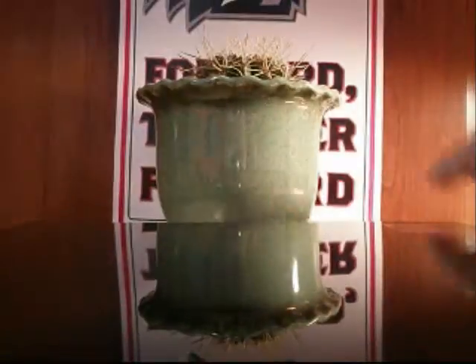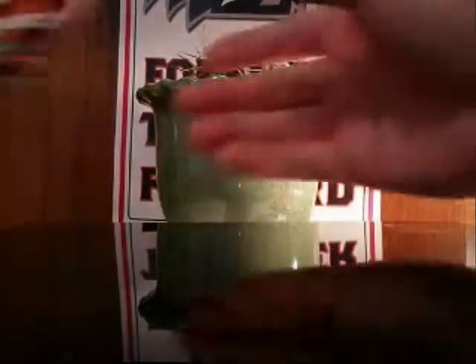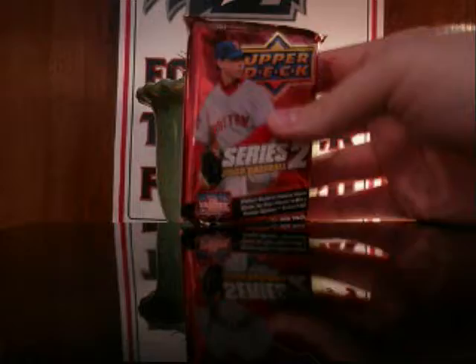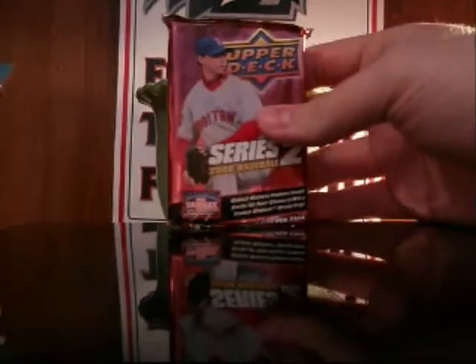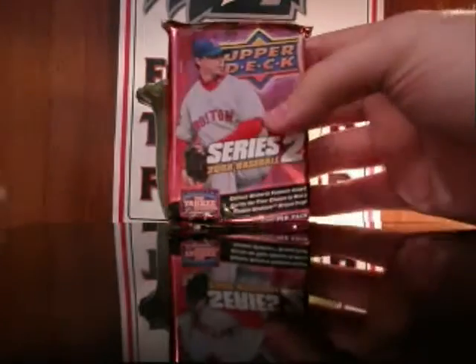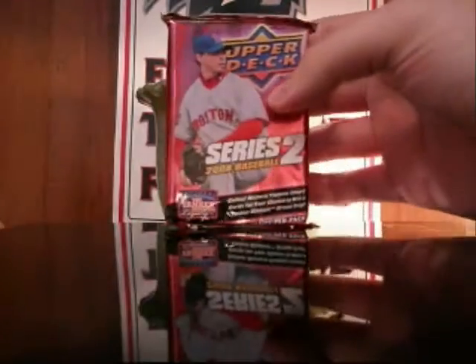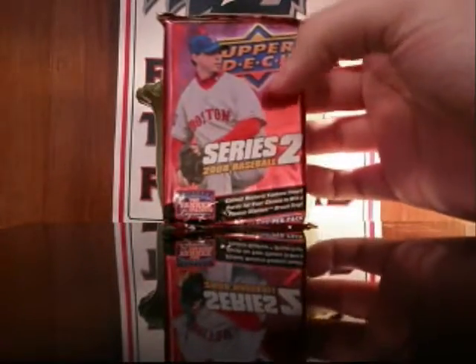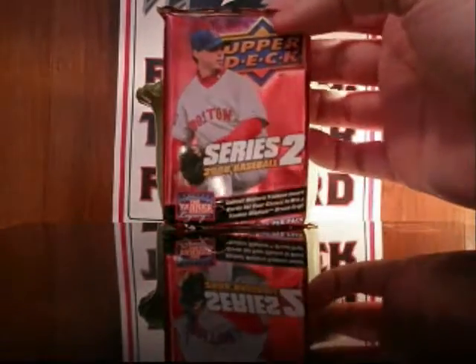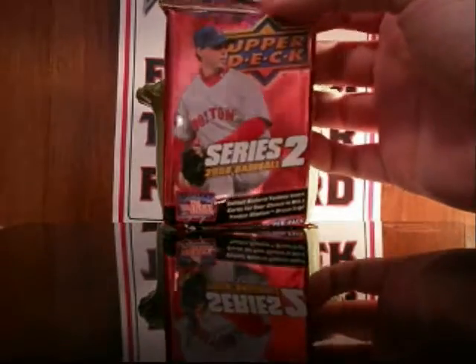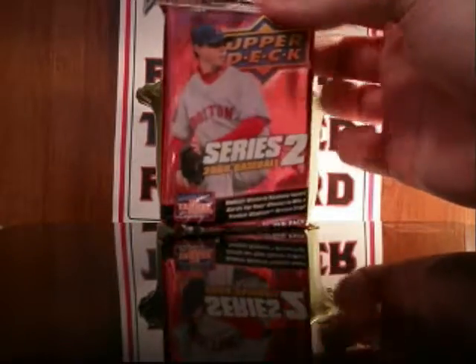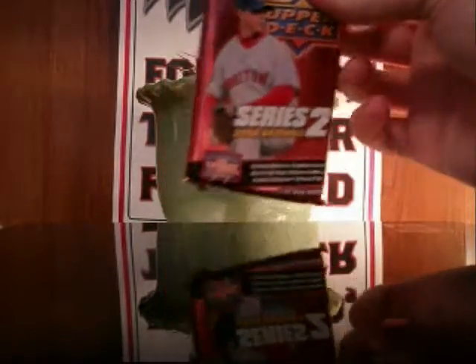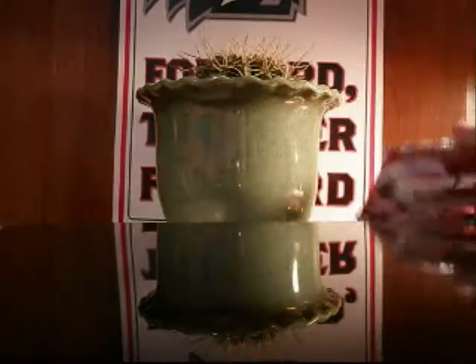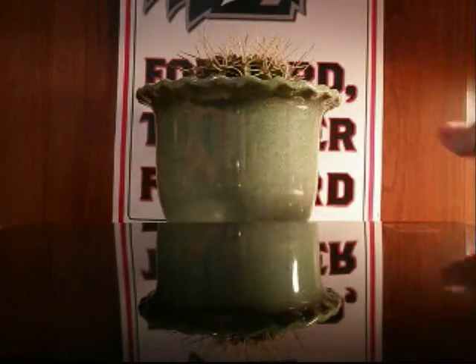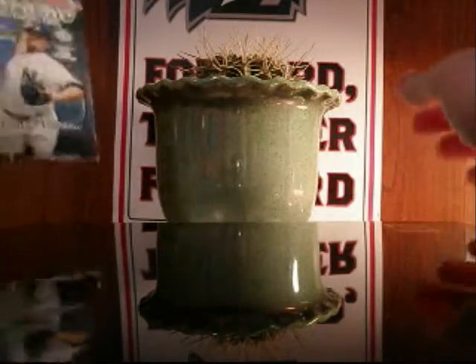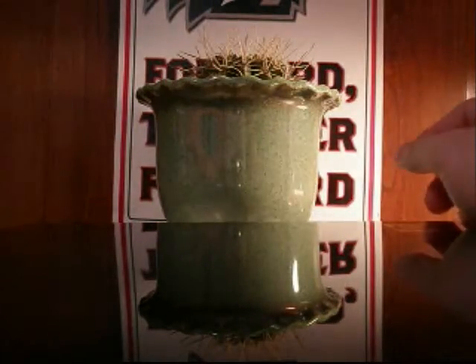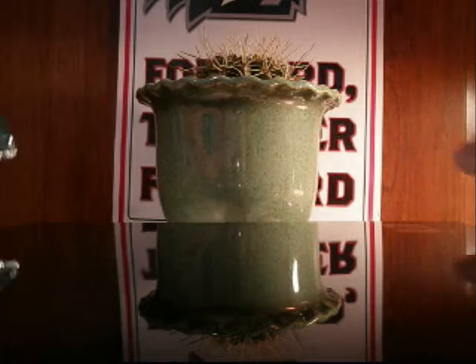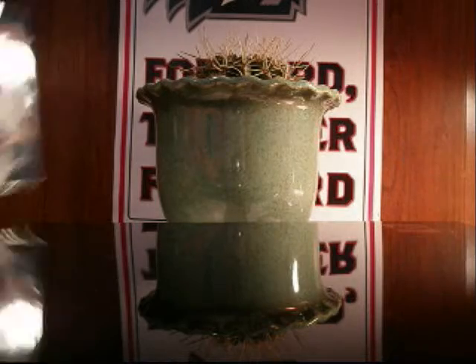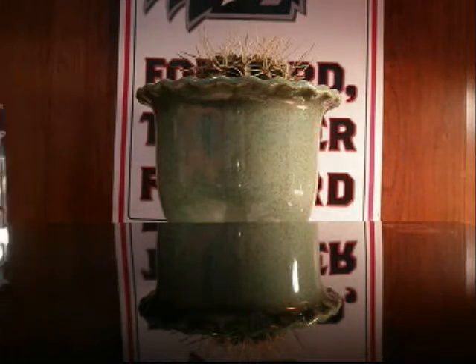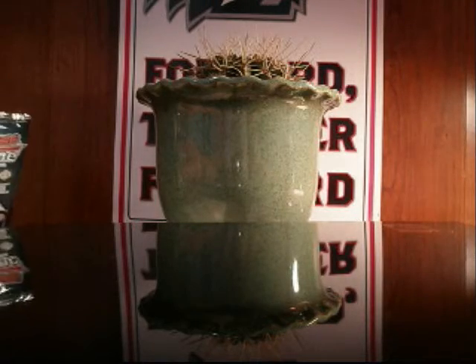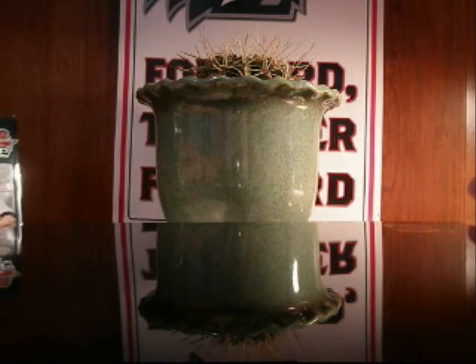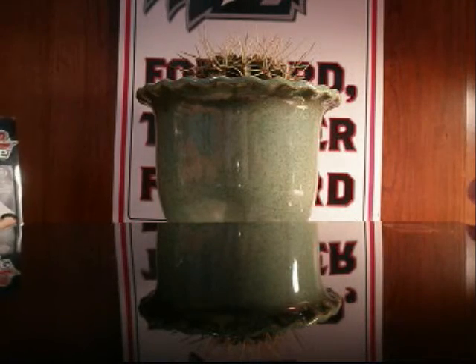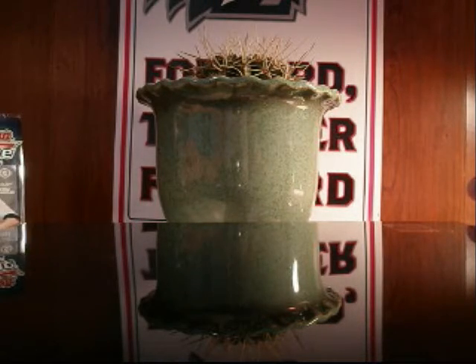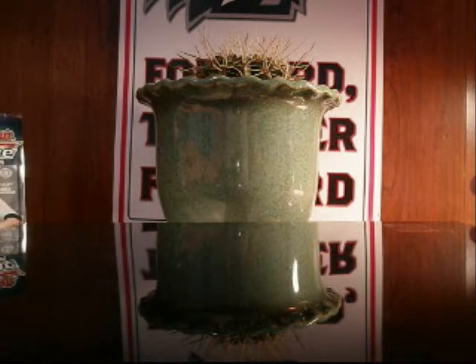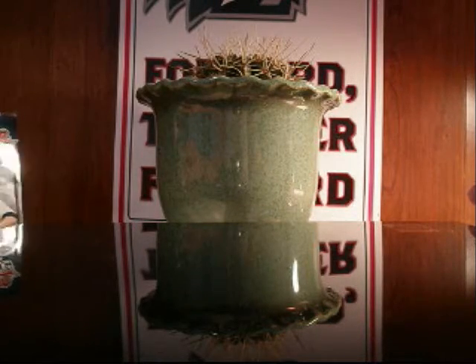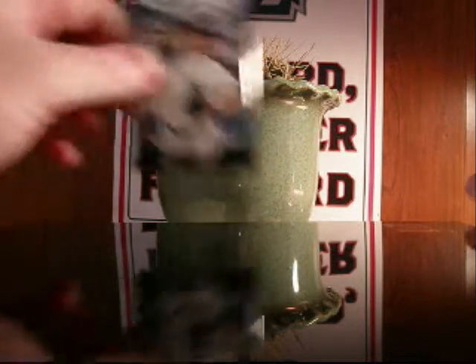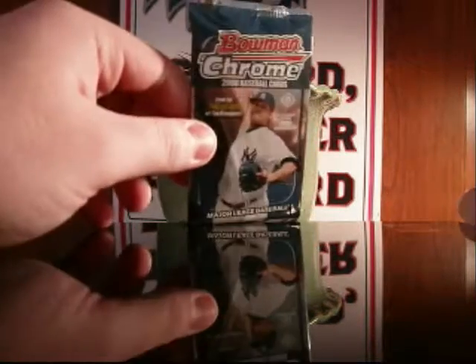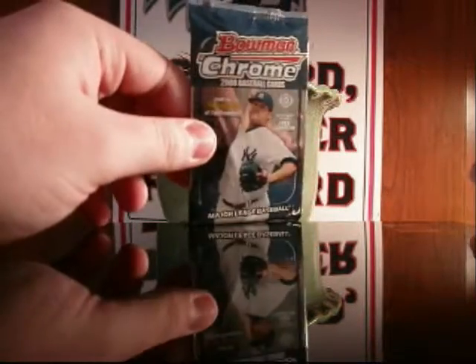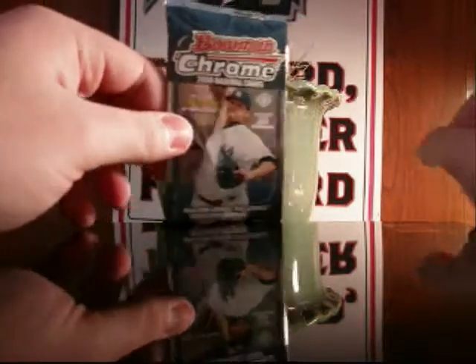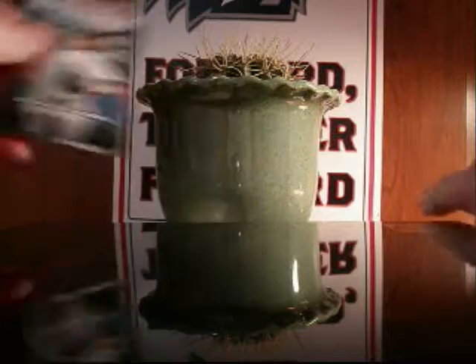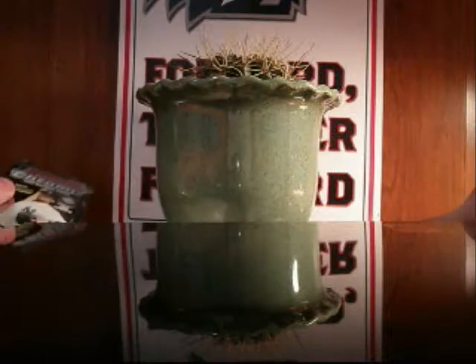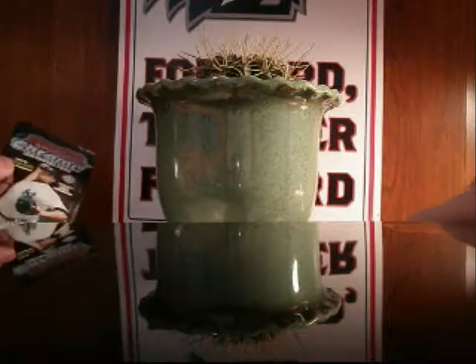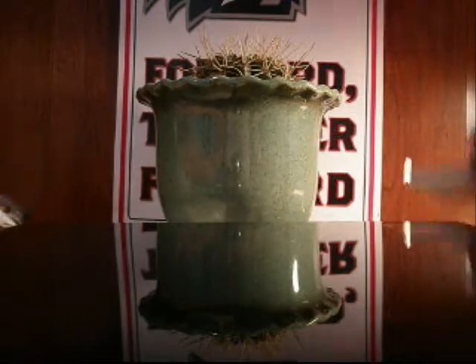we got one pack of the lackluster Upper Deck Baseball Series 2, and then my hobby shop owner, being the cool guy he is, and the great customer I am, he threw in a pack of Bowman Chrome Baseball.